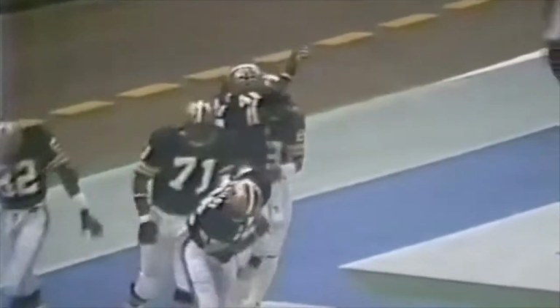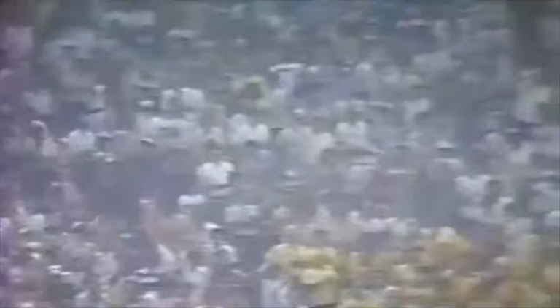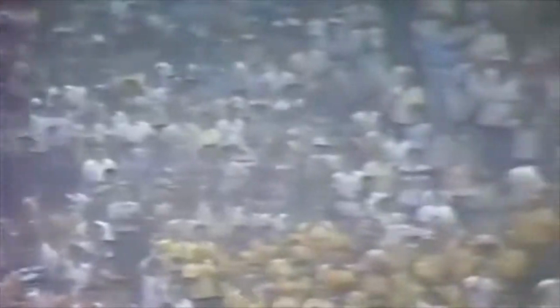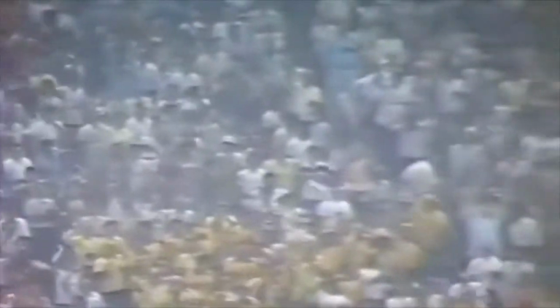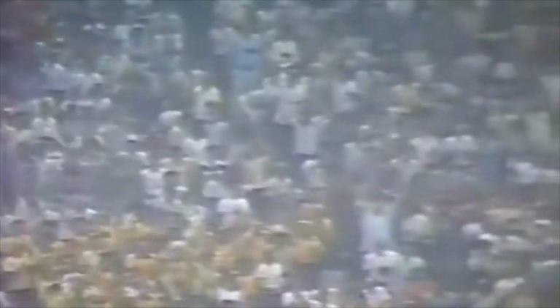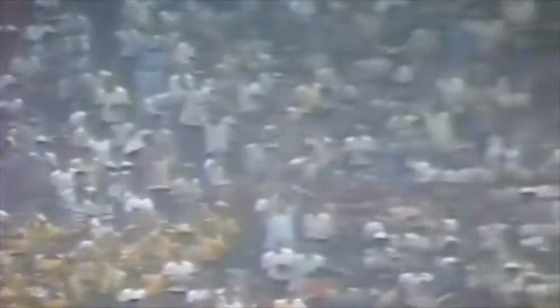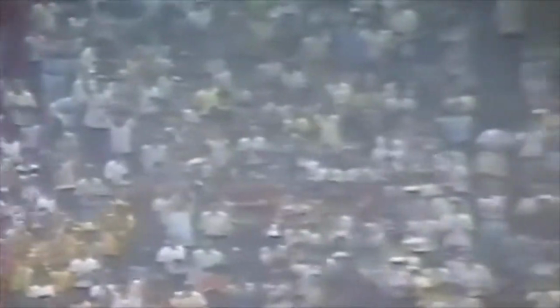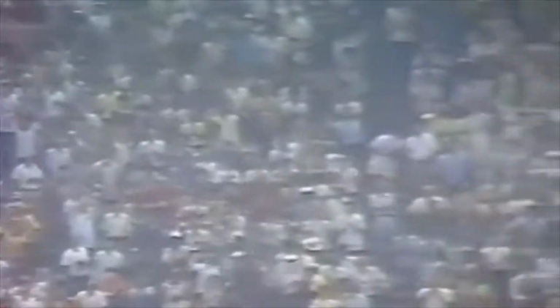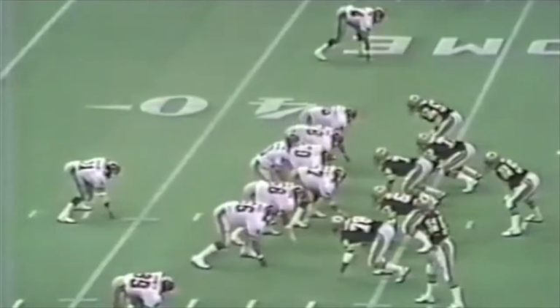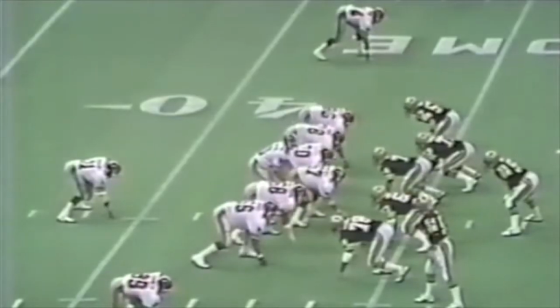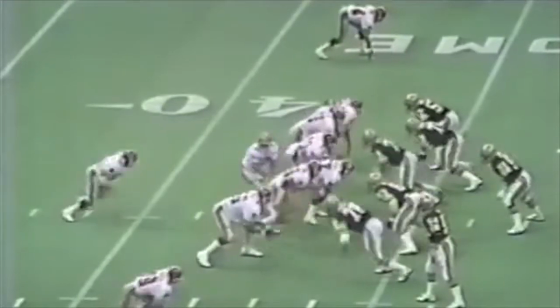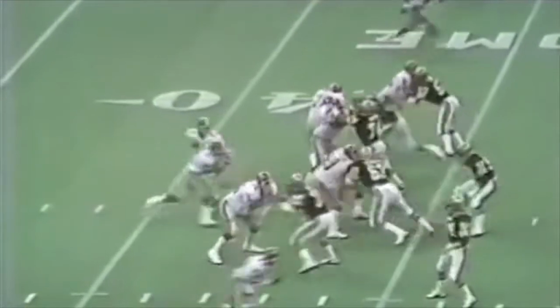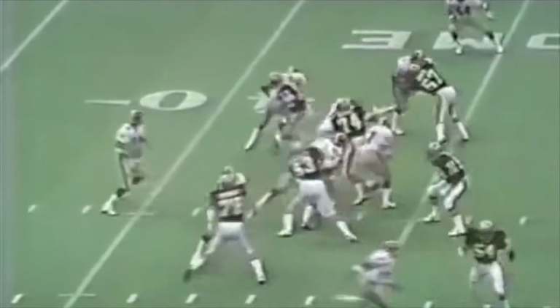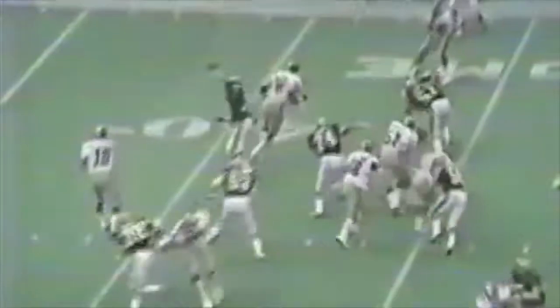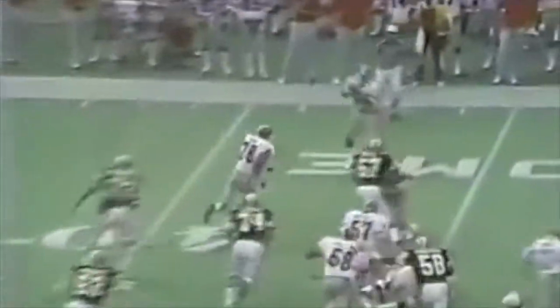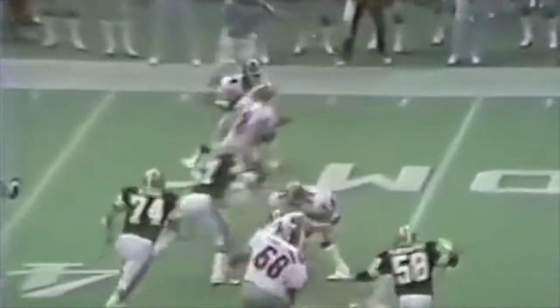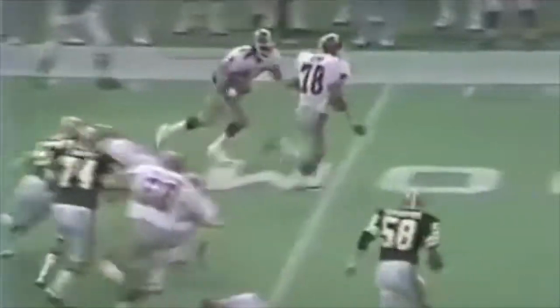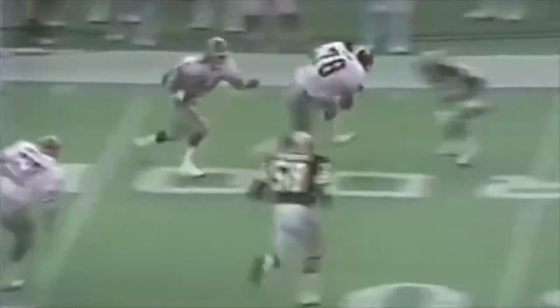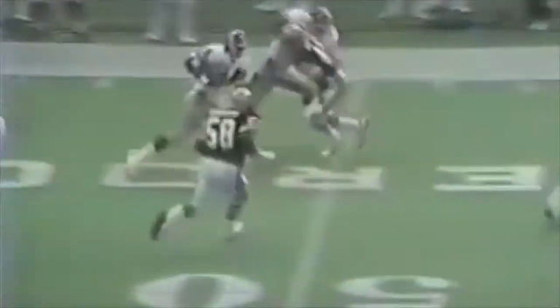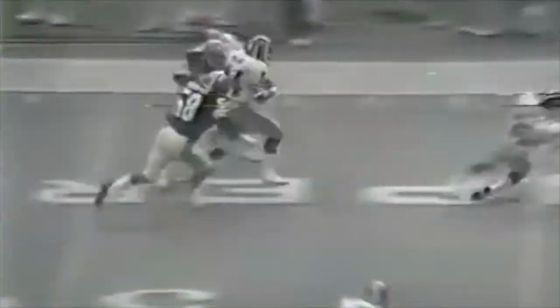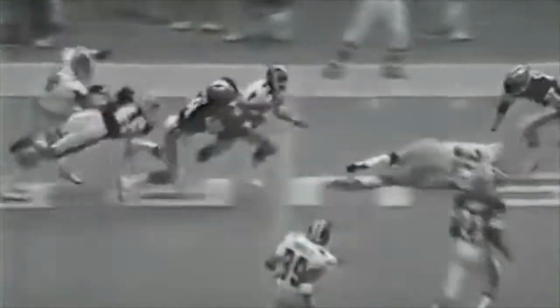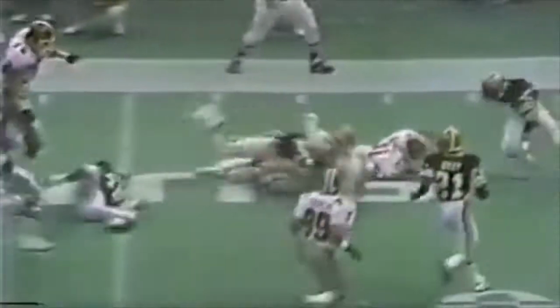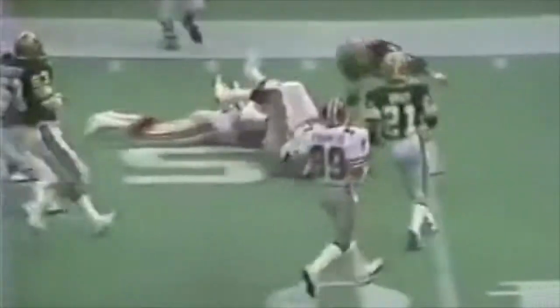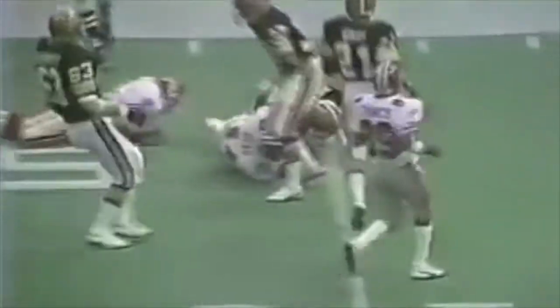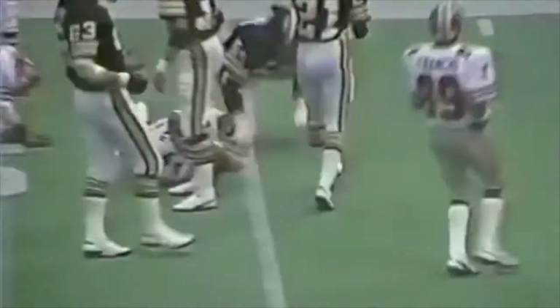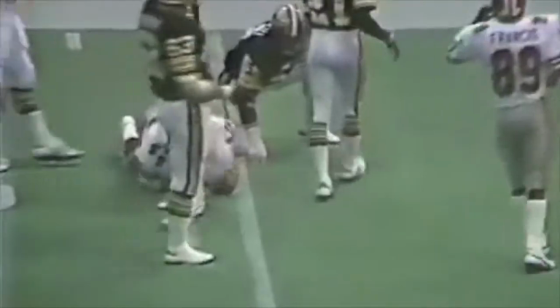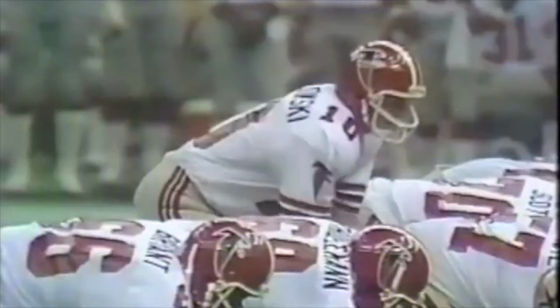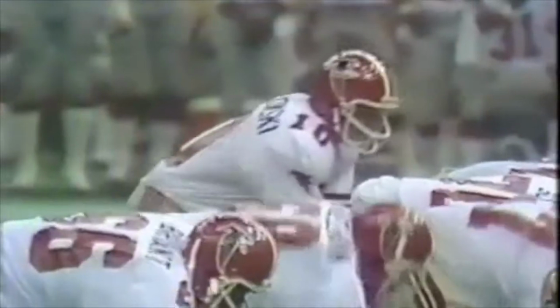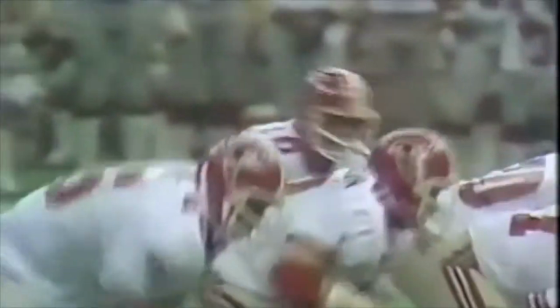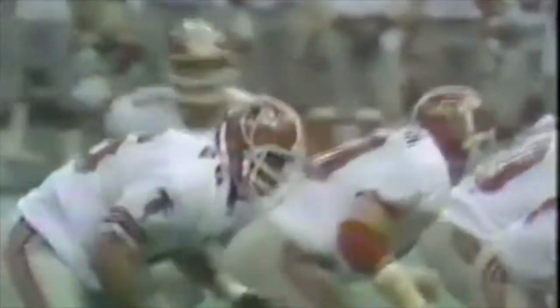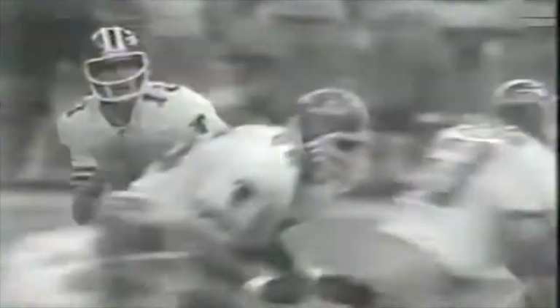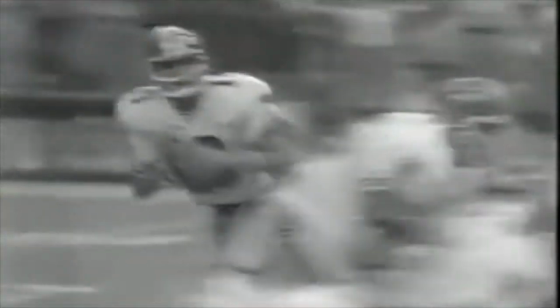The Saints do have some weapons on offense when they're healthy. Archie Manning comes back out — remember, he is the 1978 MVP. A nice little throw to Ike Harris for a big first down. Manning drops back again and hits Wes Chandler over the middle, giving the Saints a first and goal.